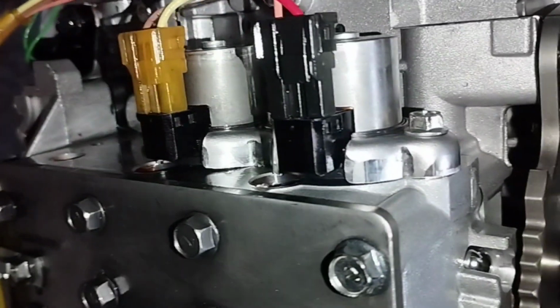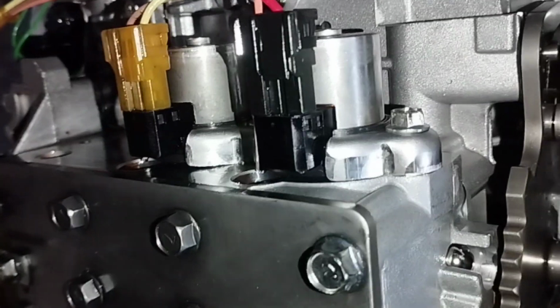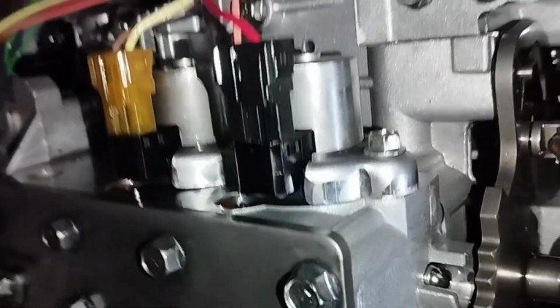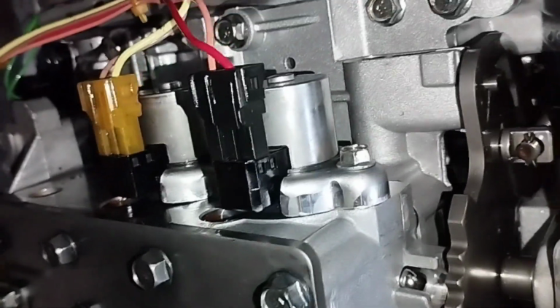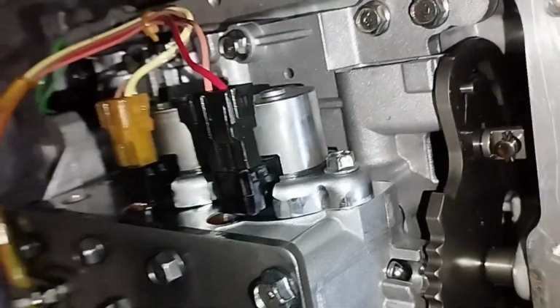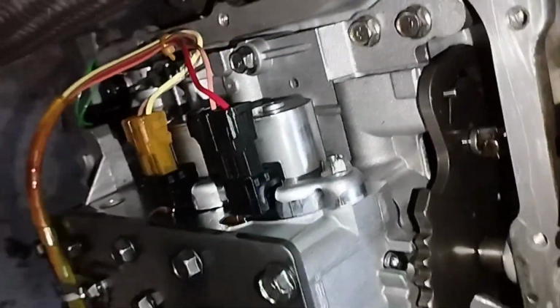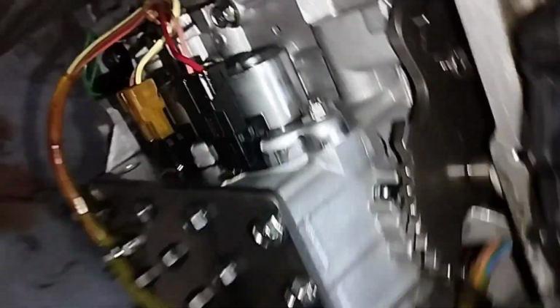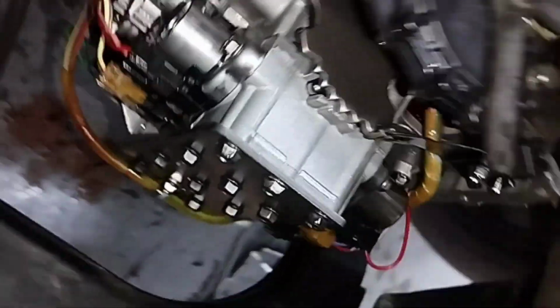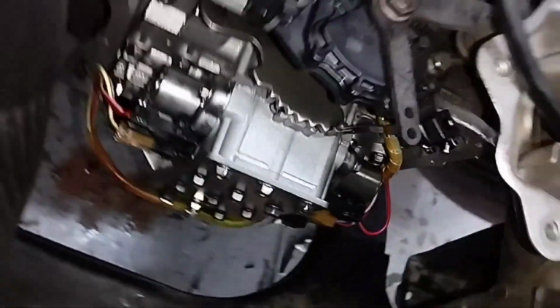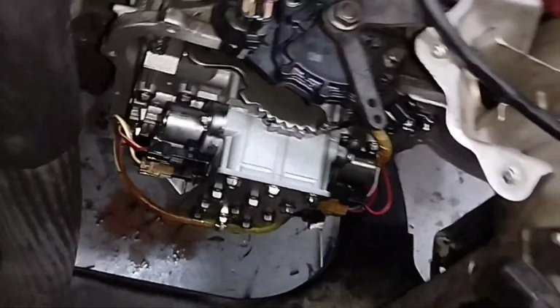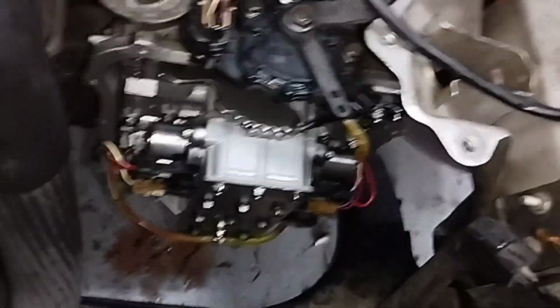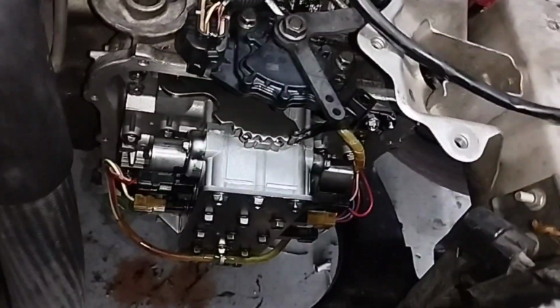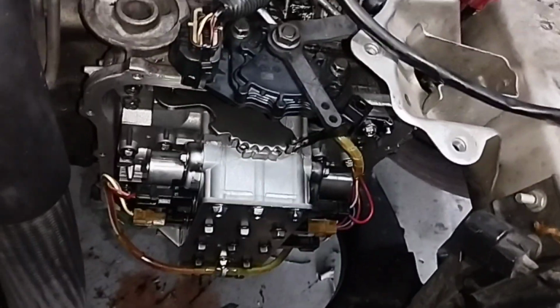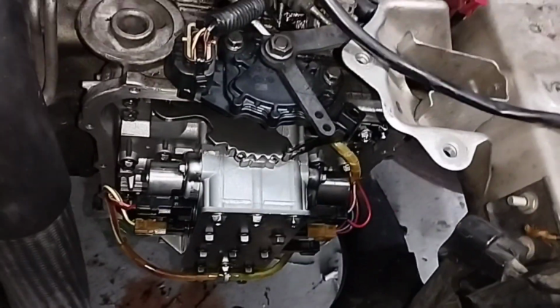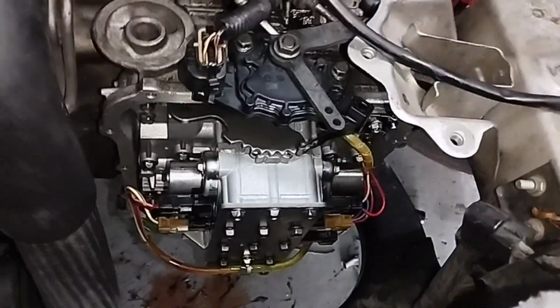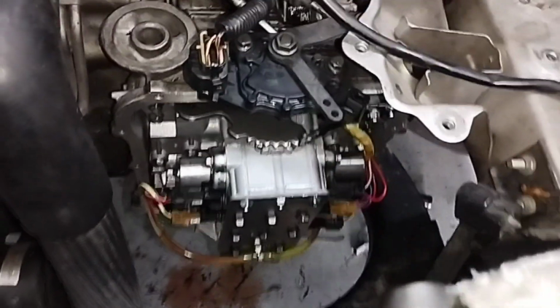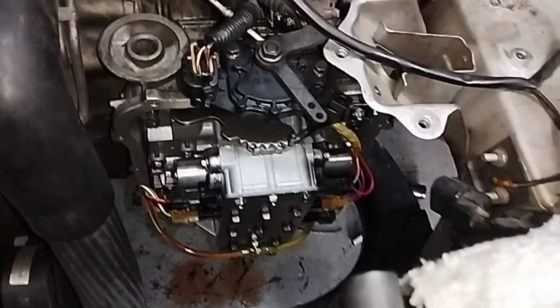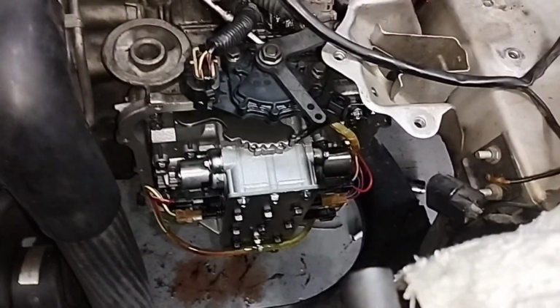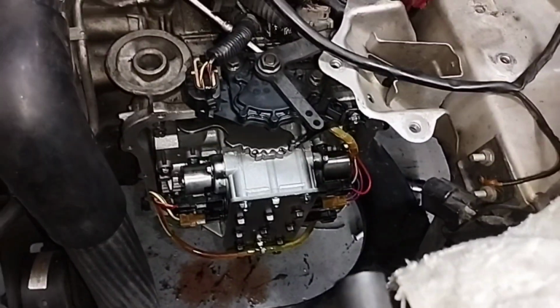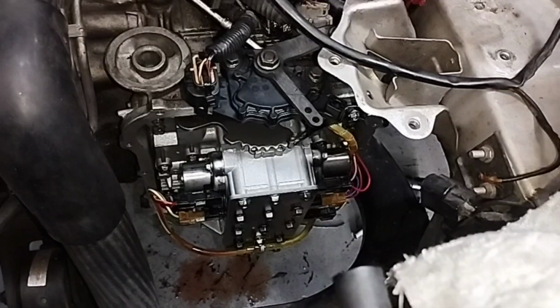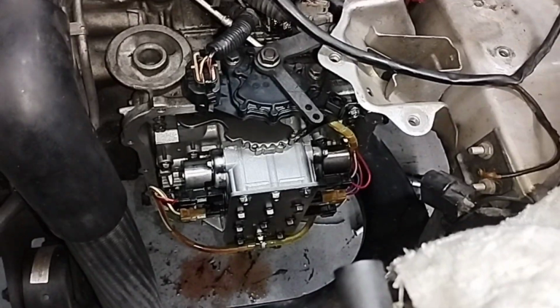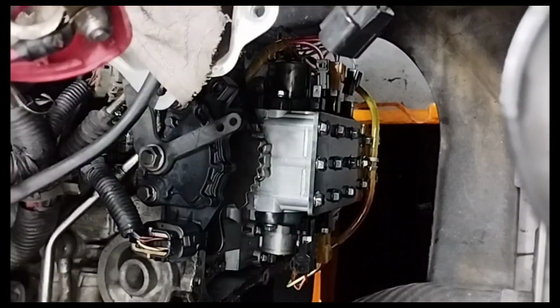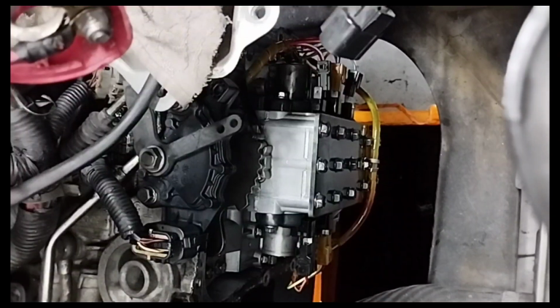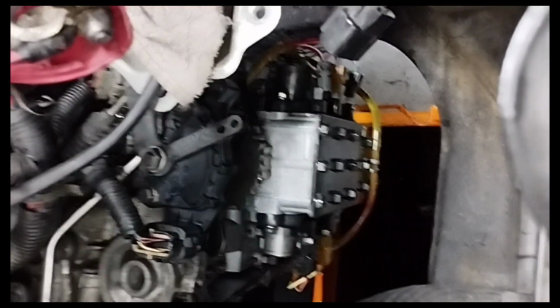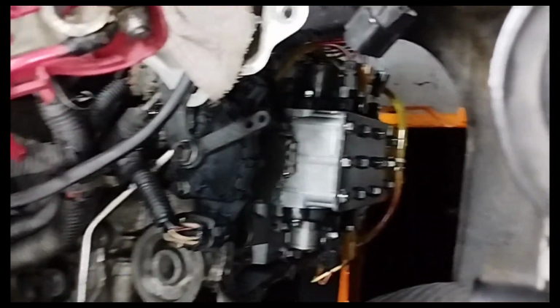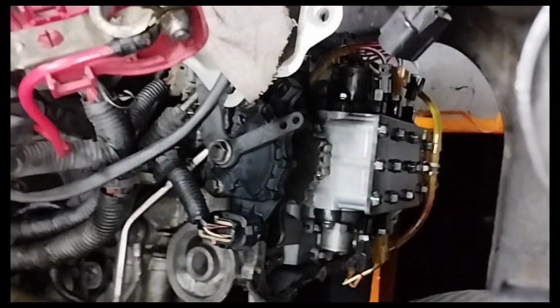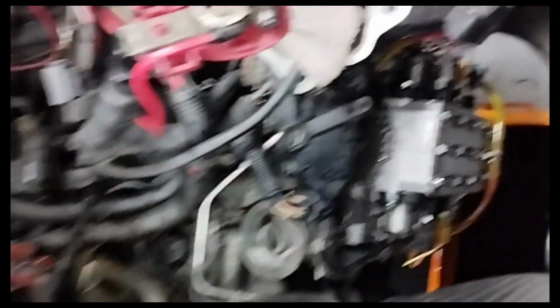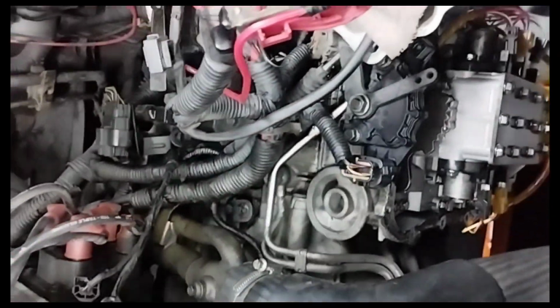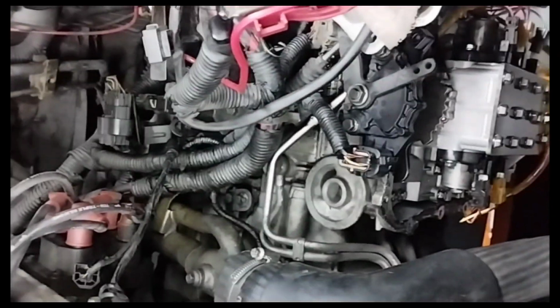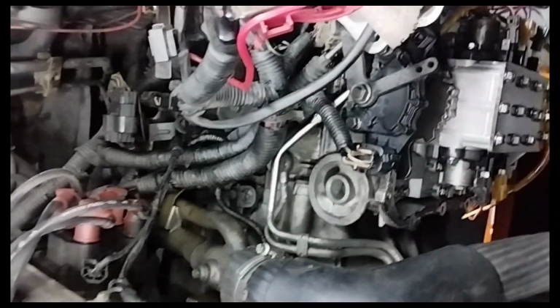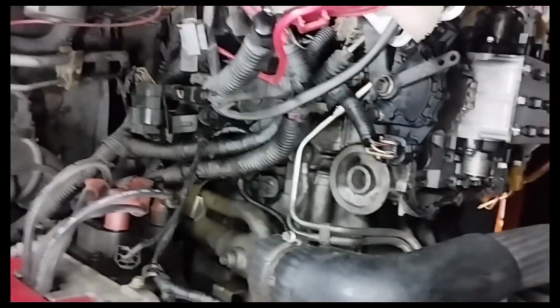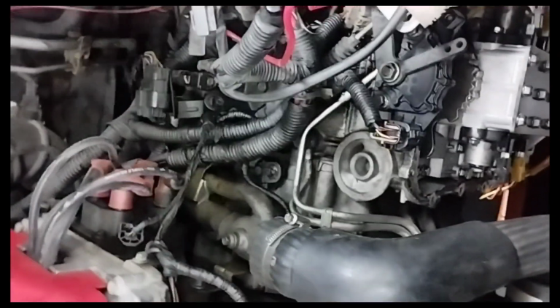To find the correct resistance for your car, you will need to refer to the vehicle-specific repair manual. A bad solenoid will have a resistance that is too high (open) or too low (shorted).